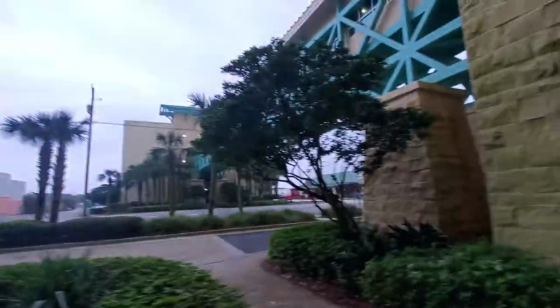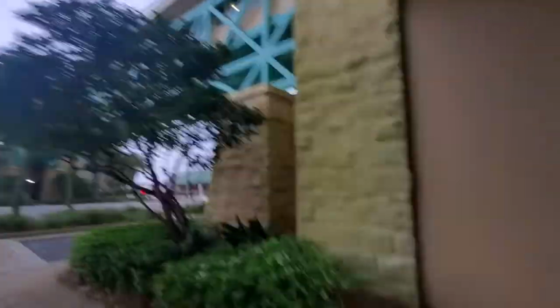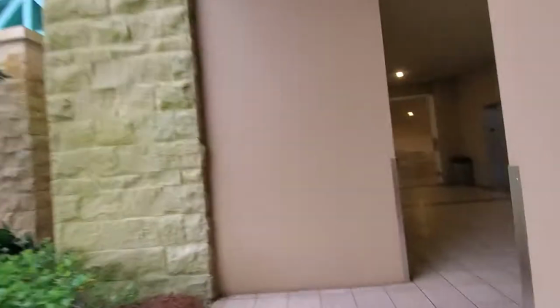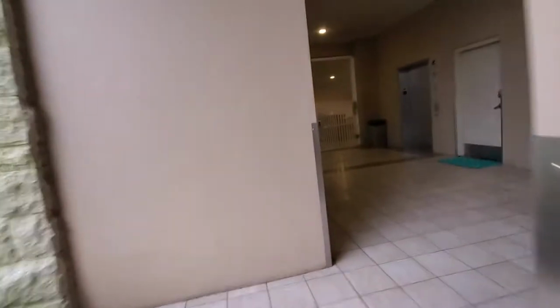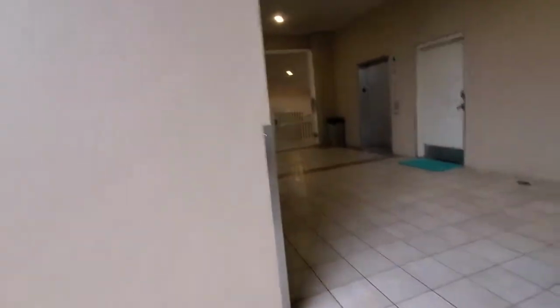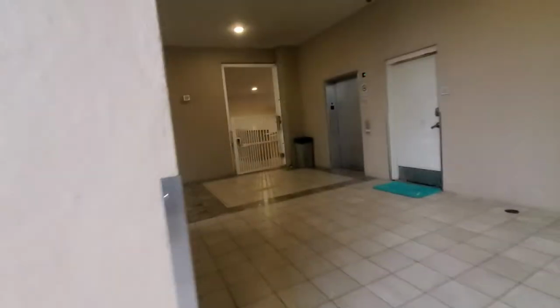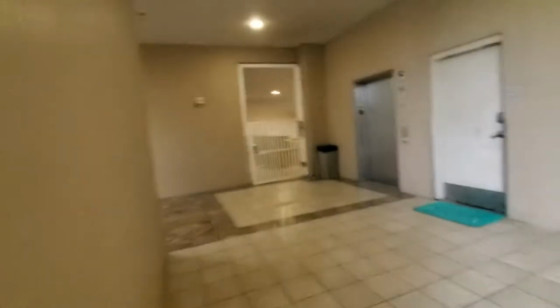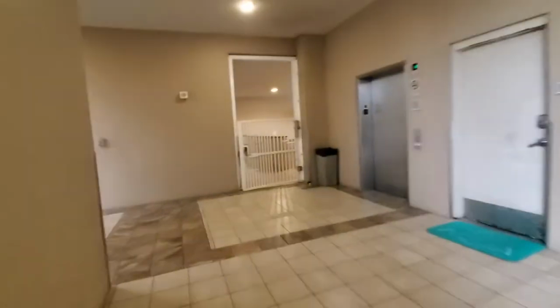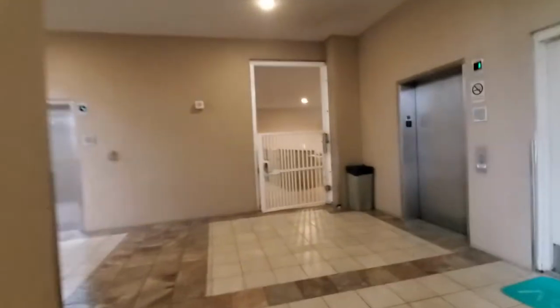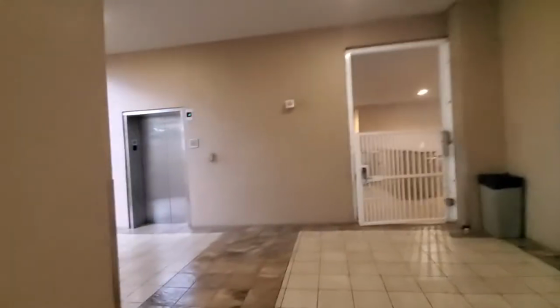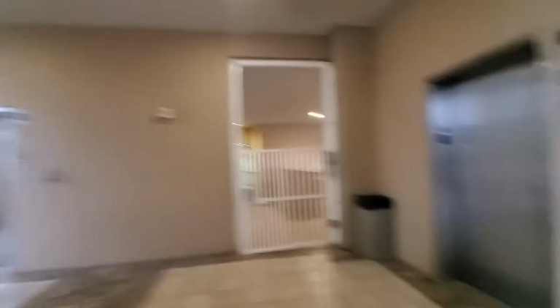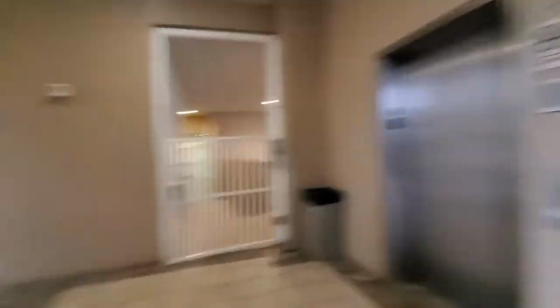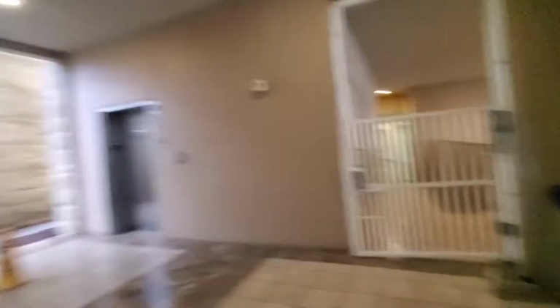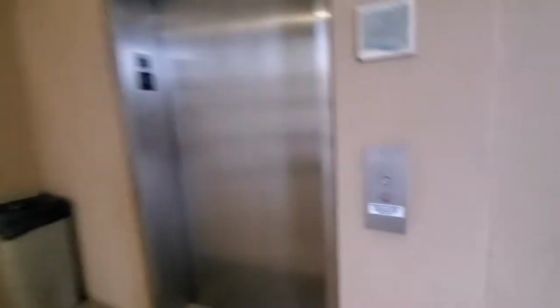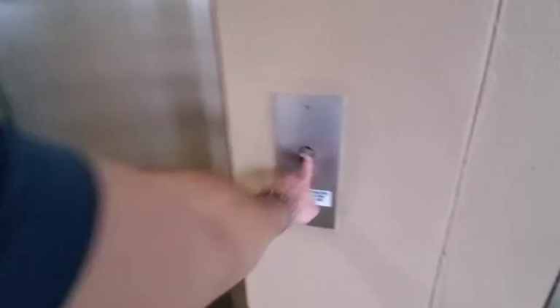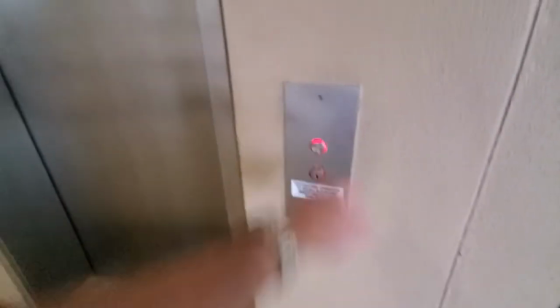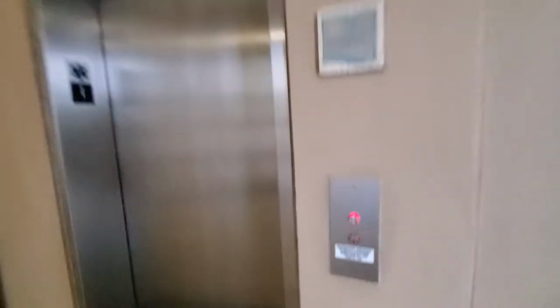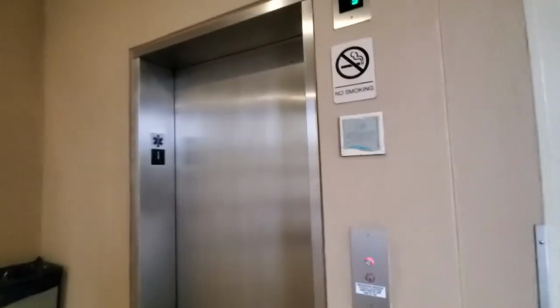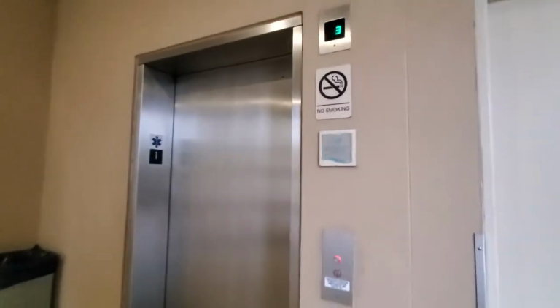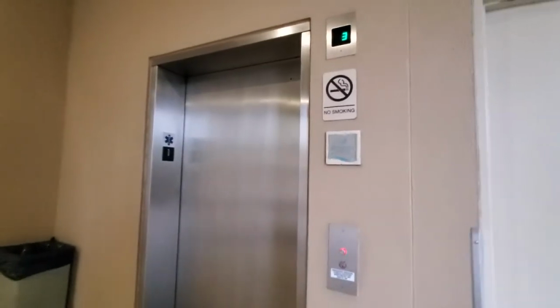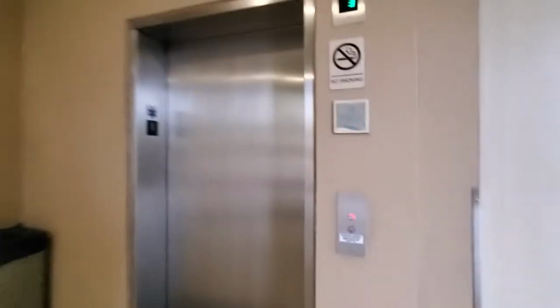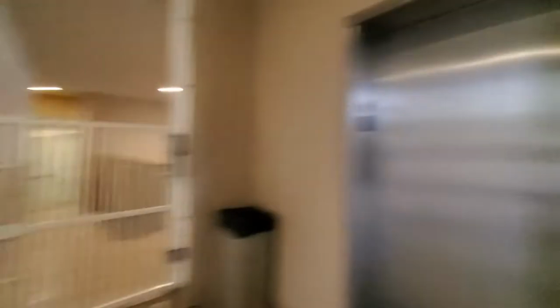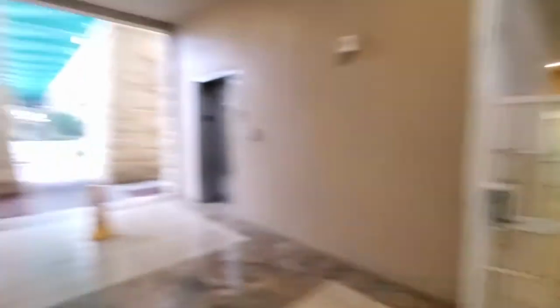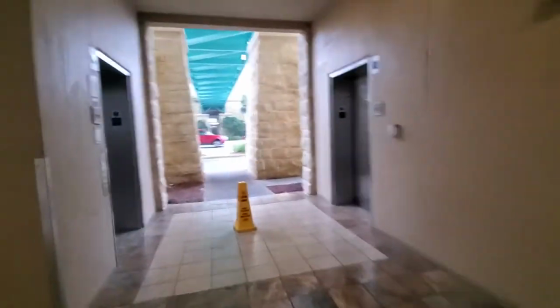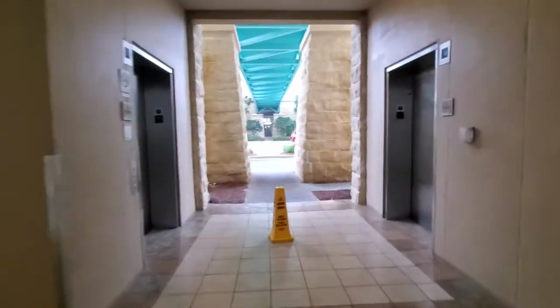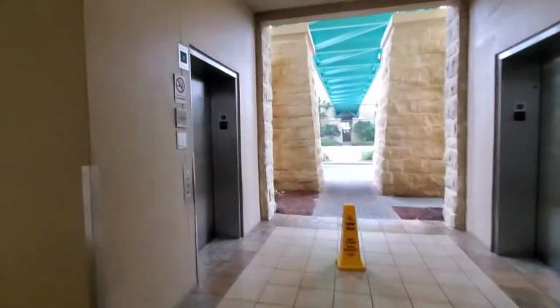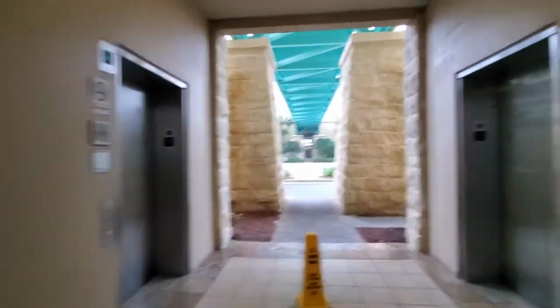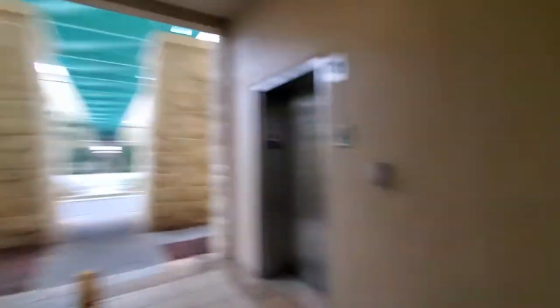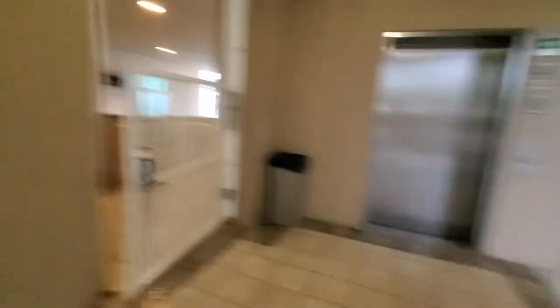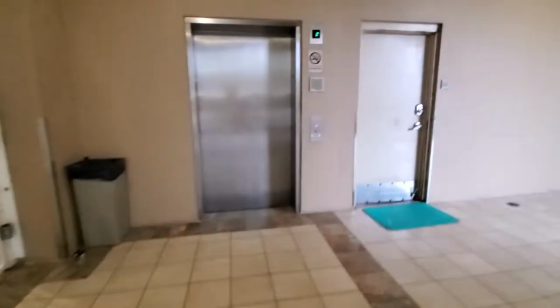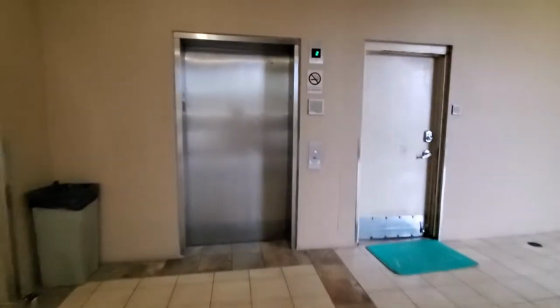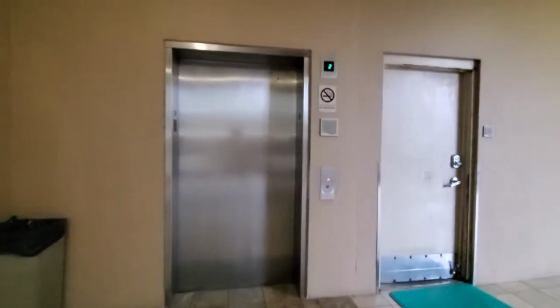These are the east elevators. This is the lobby elevator at the Aqua Condominium Resort. I'm not sure what we got over here. This is the lobby elevator.